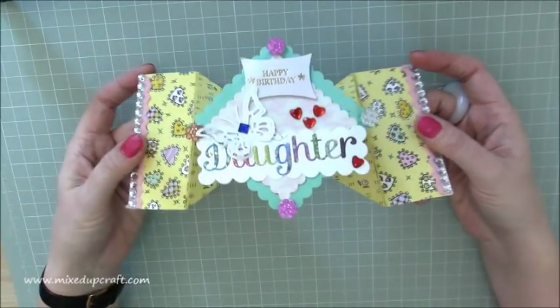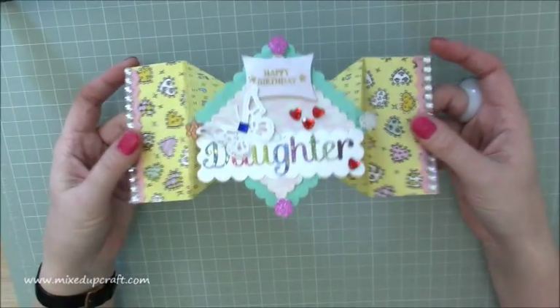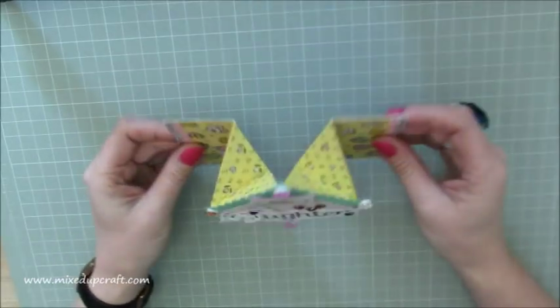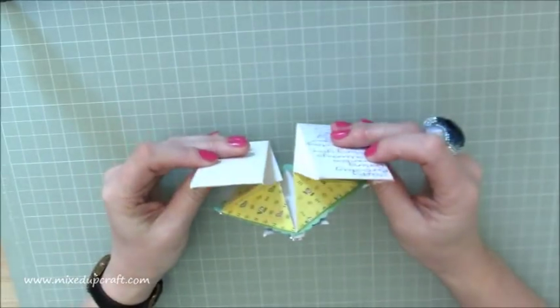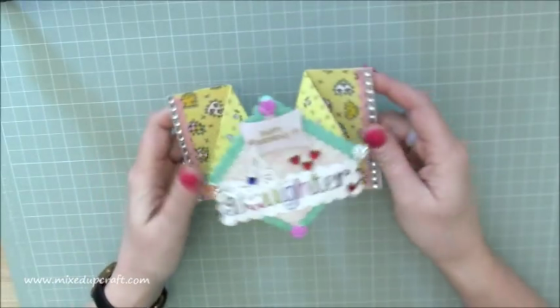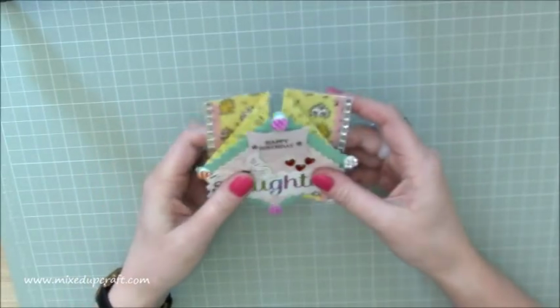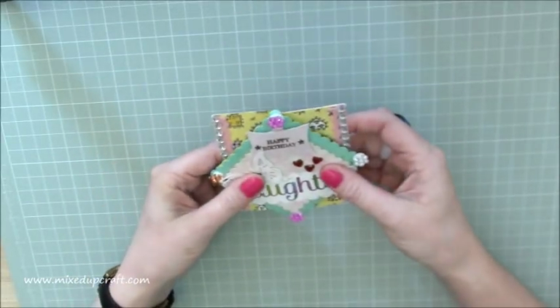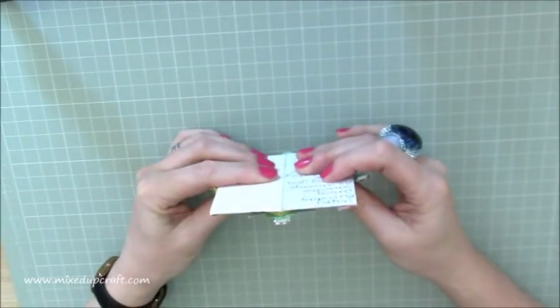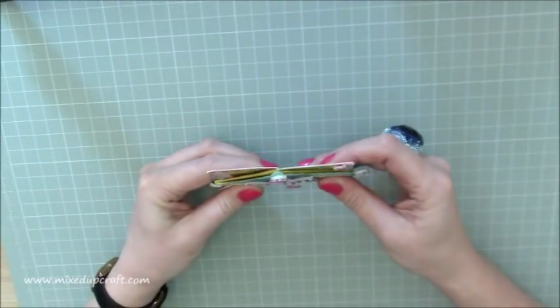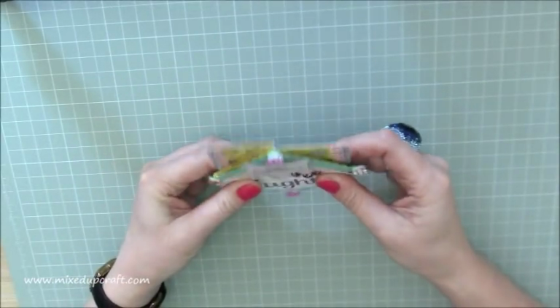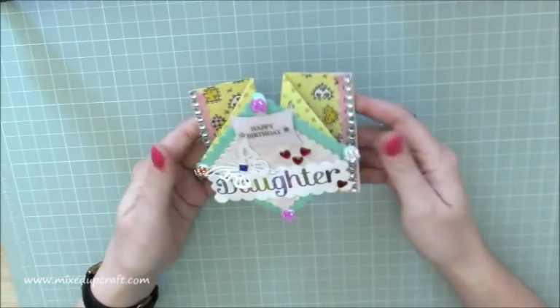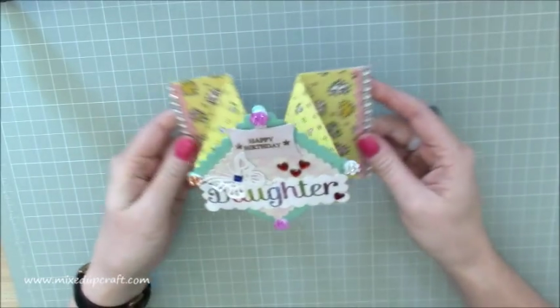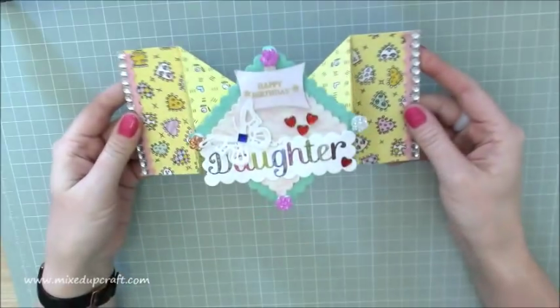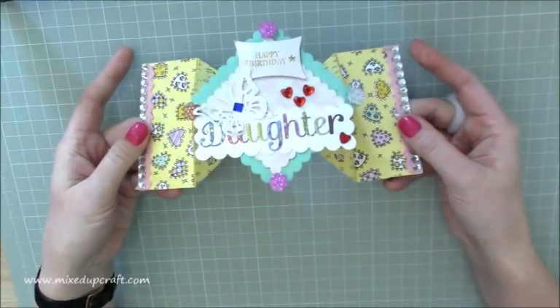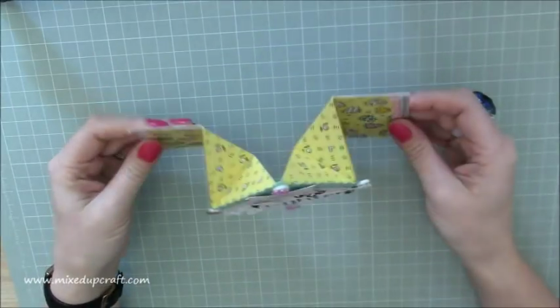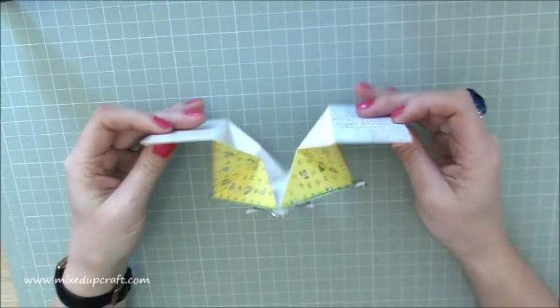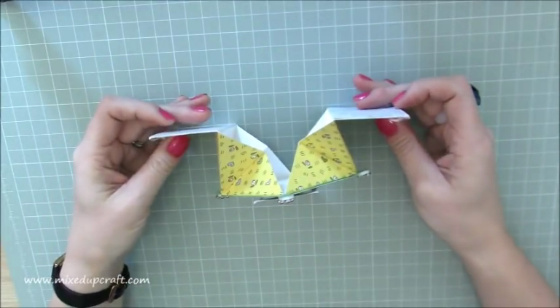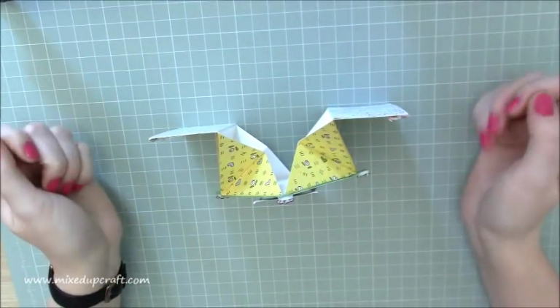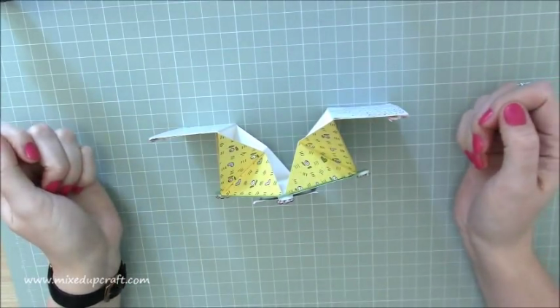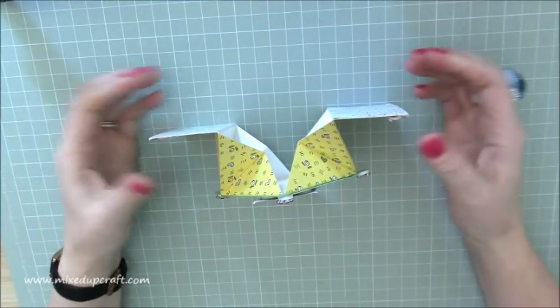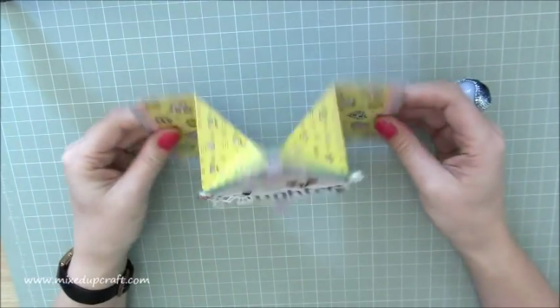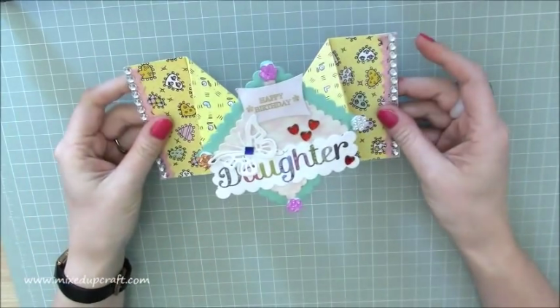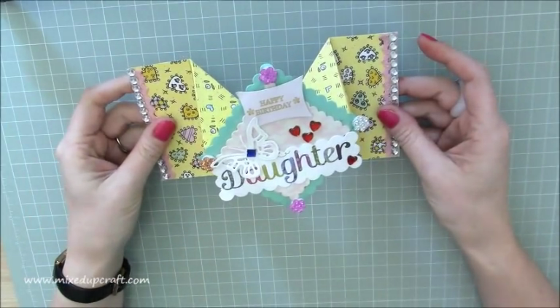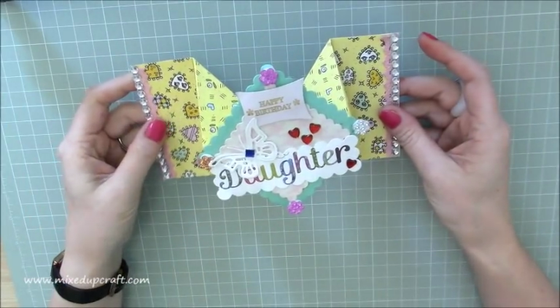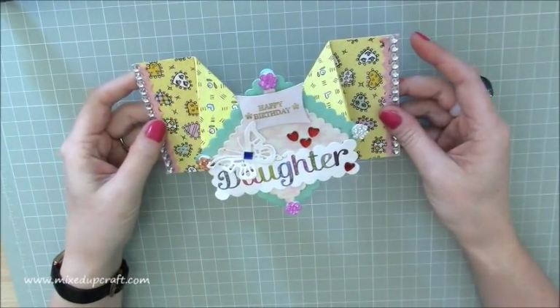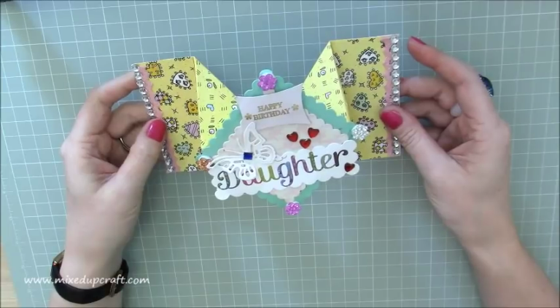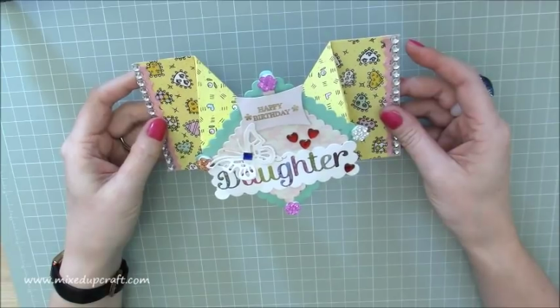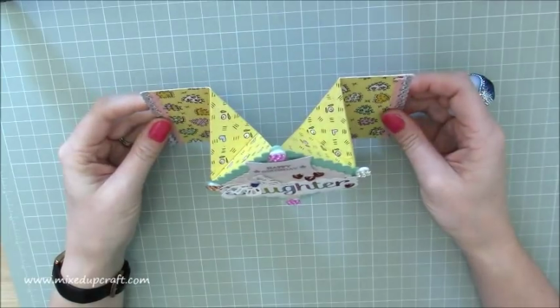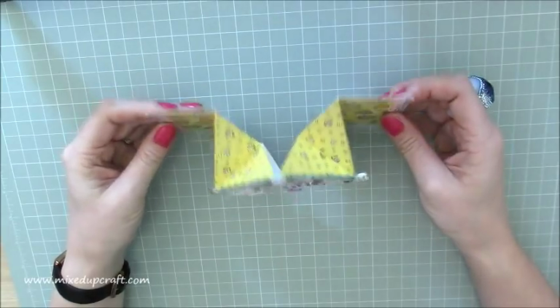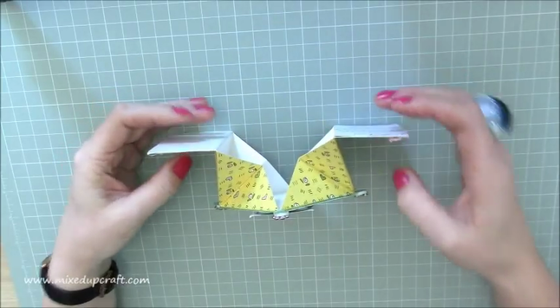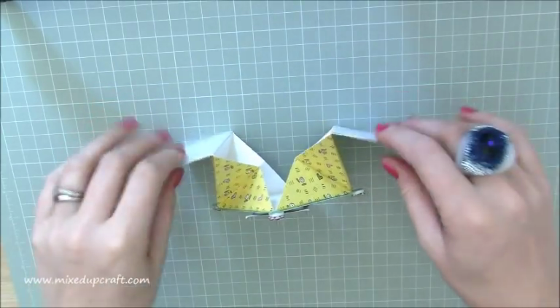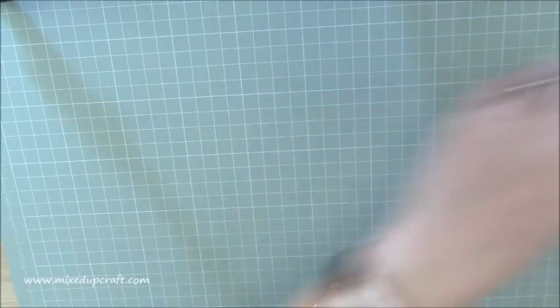It's a really really fun one. It comes all flat like this, and then as you open it up it stands up as well. Really nice, really easy to do, just some clever scoring. So let's crack on and make this one.